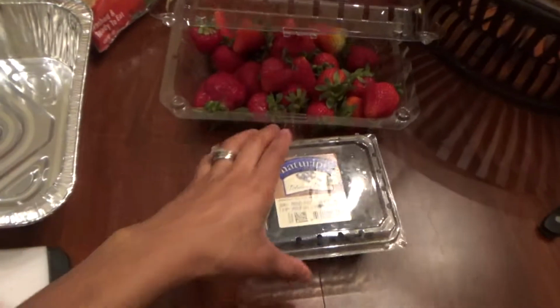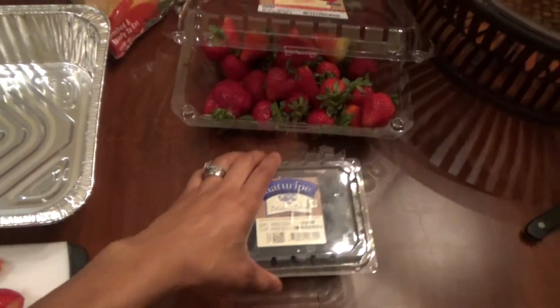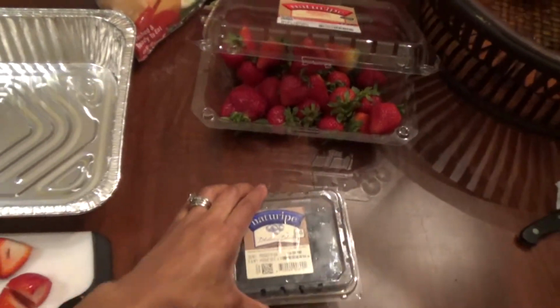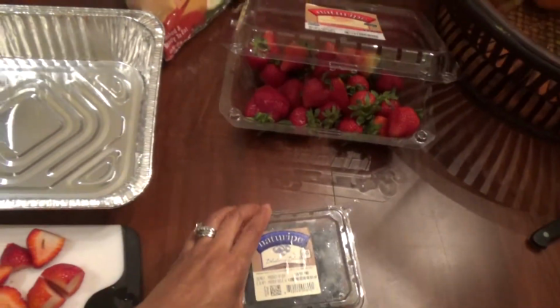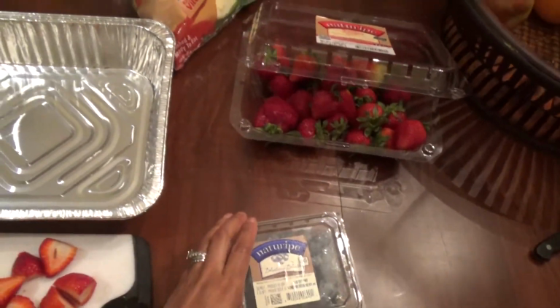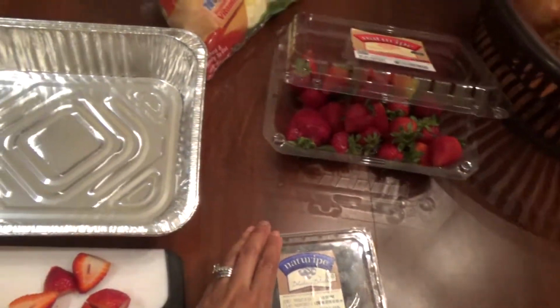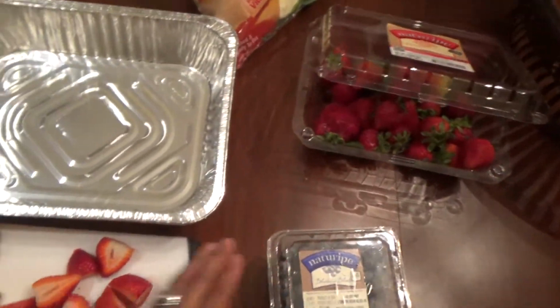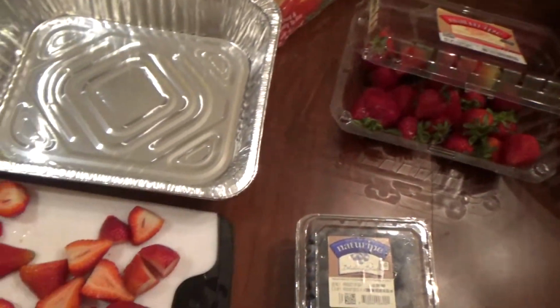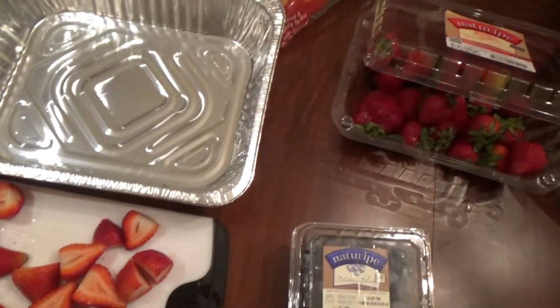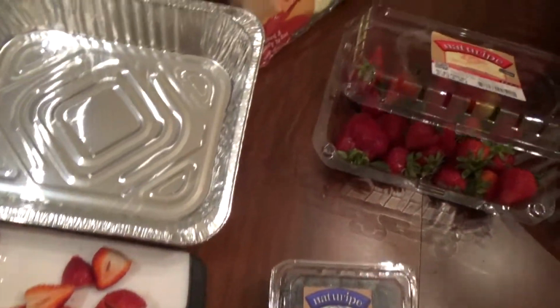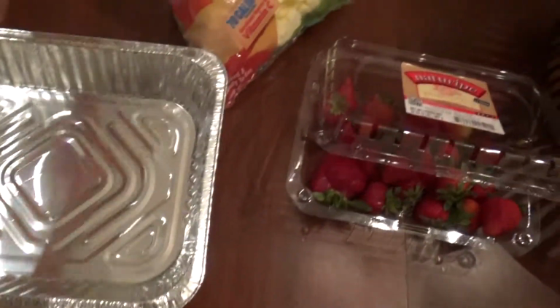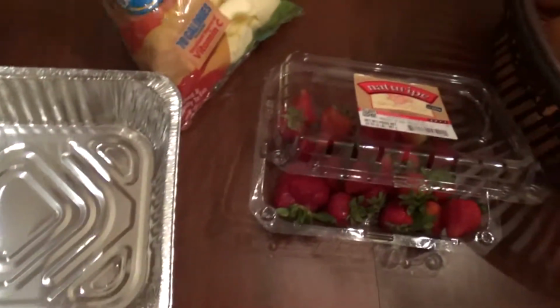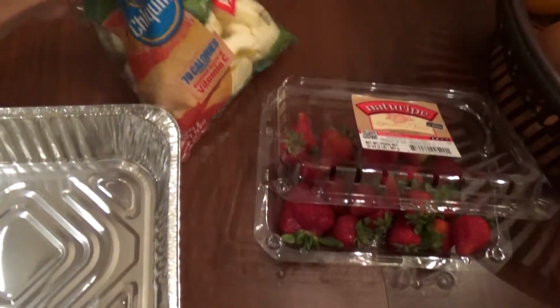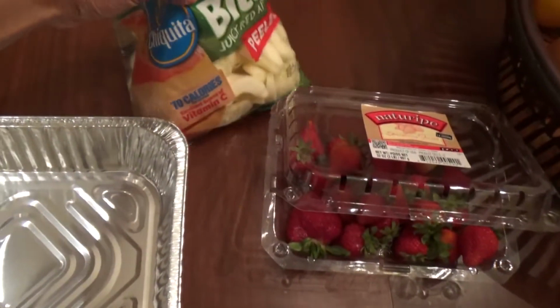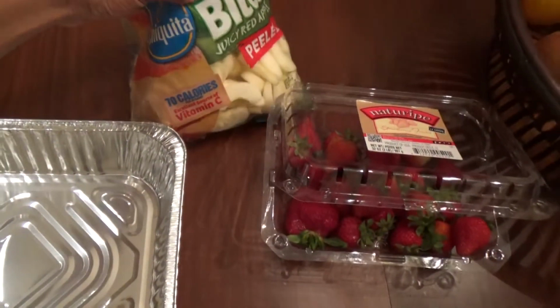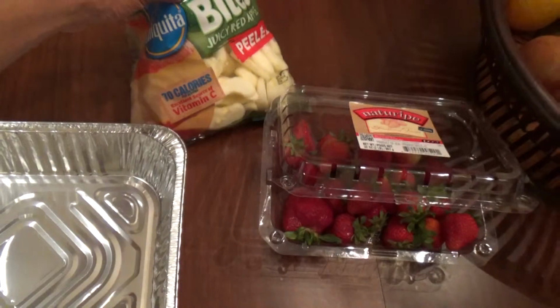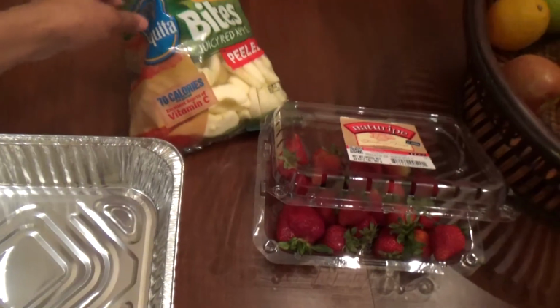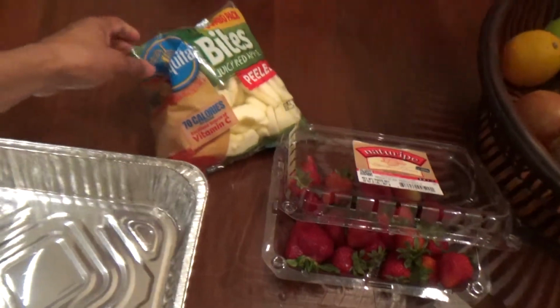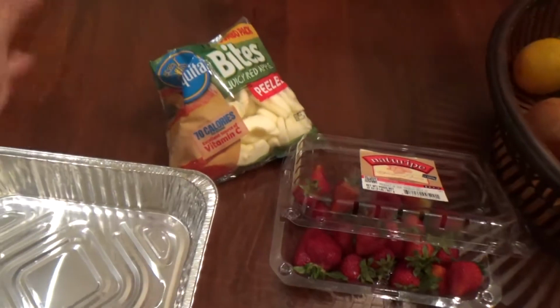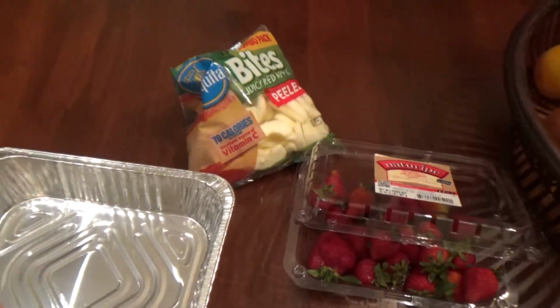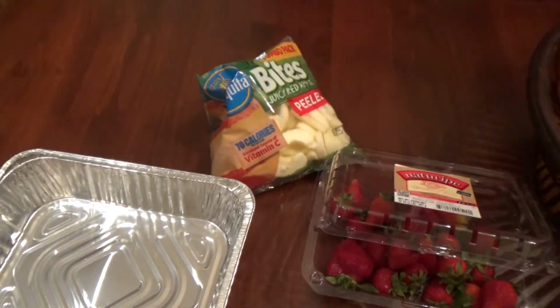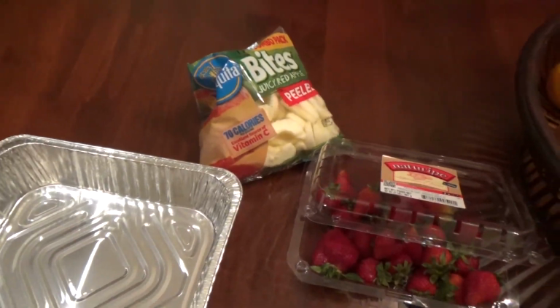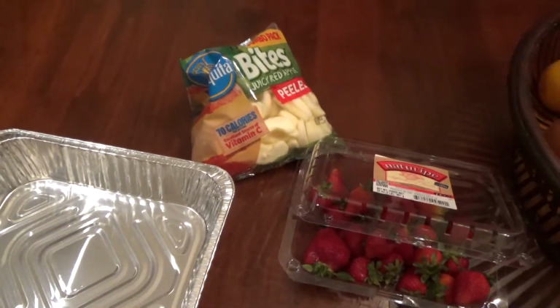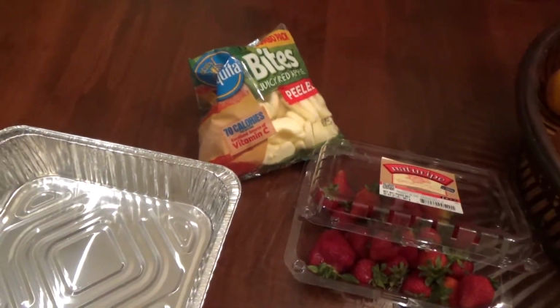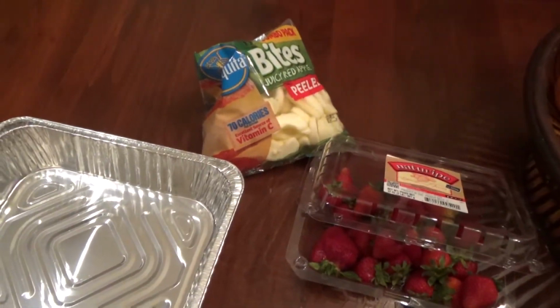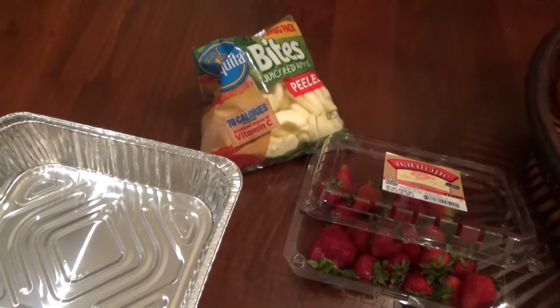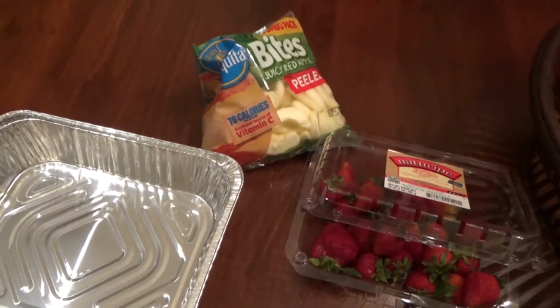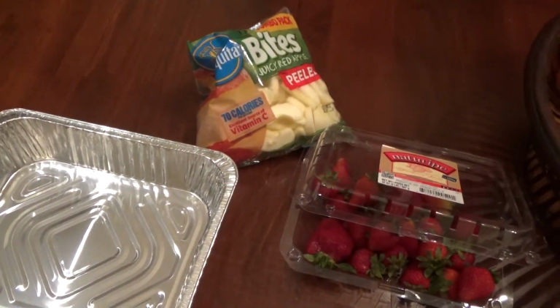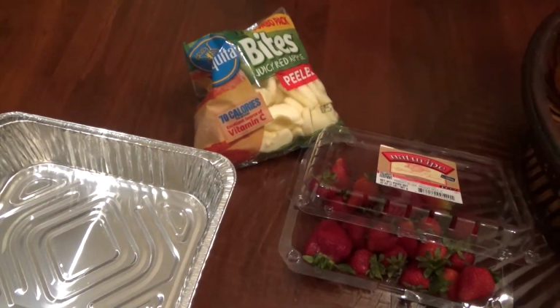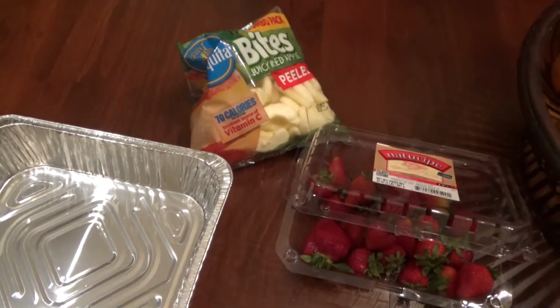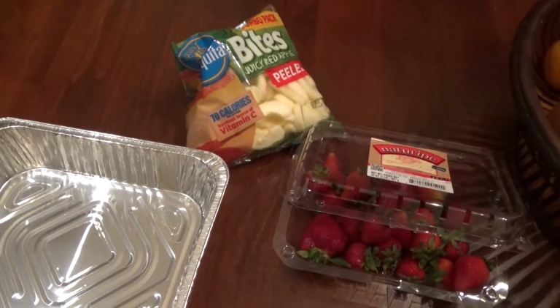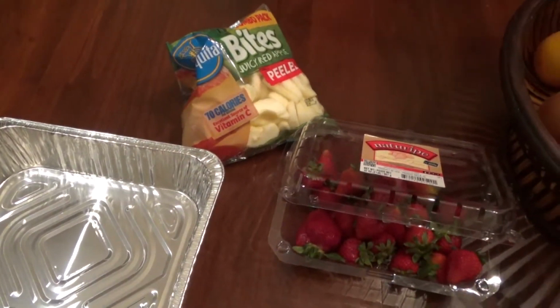So all you need is blueberries, strawberries, and I'm doing sliced apples. I was going to do bananas, but they go brown quickly.